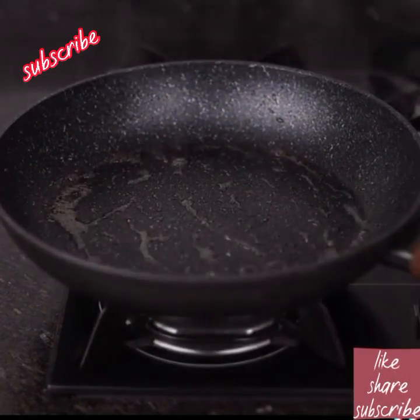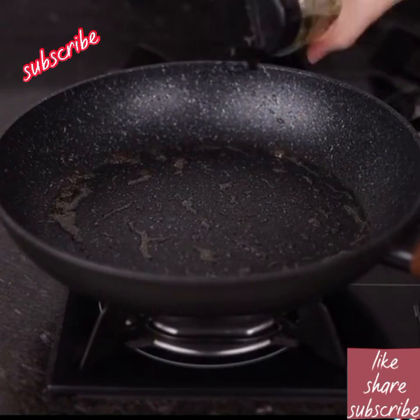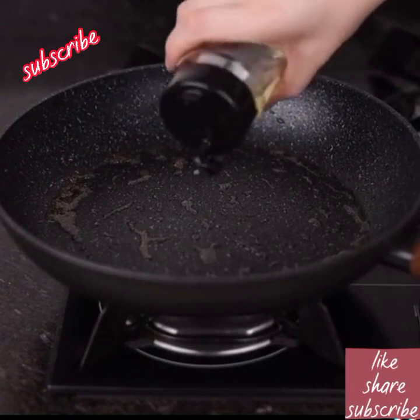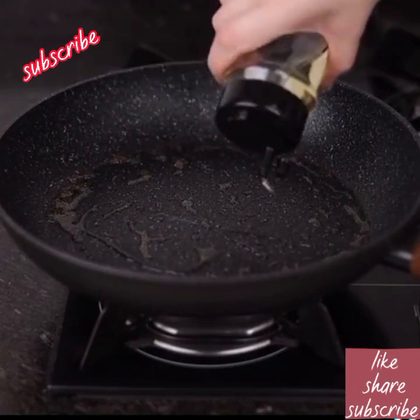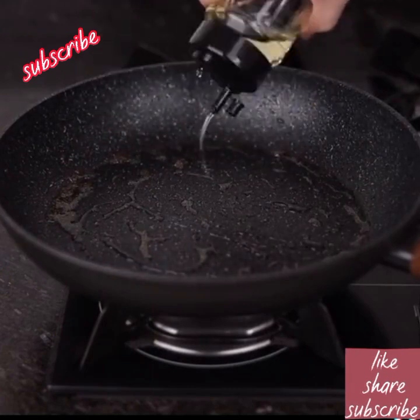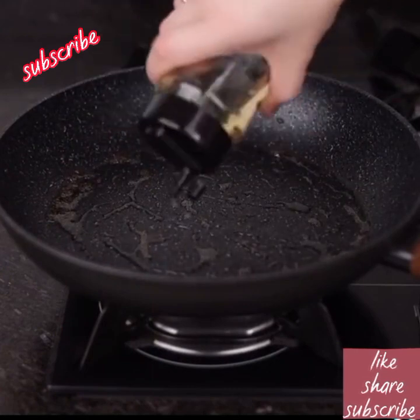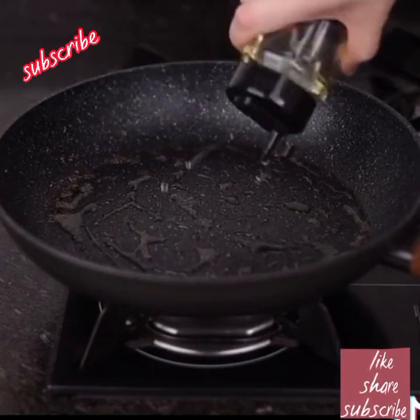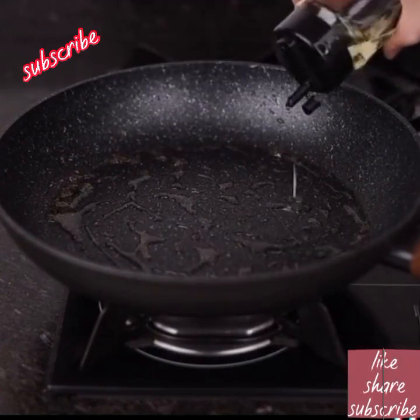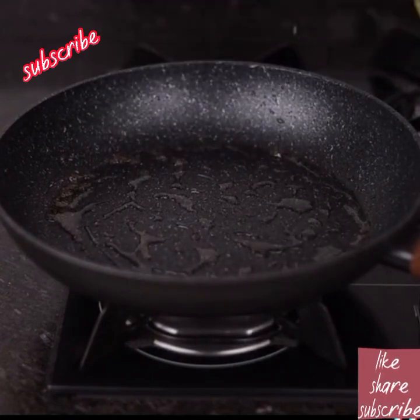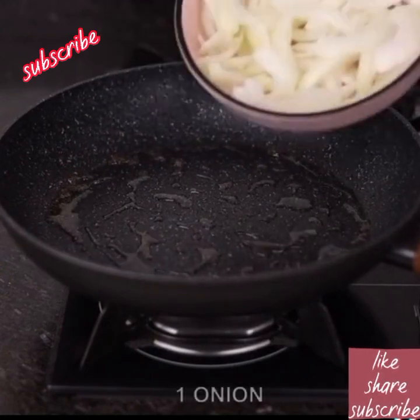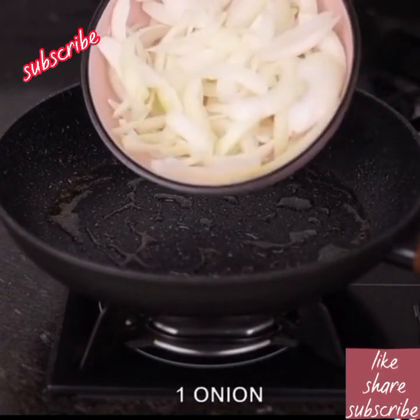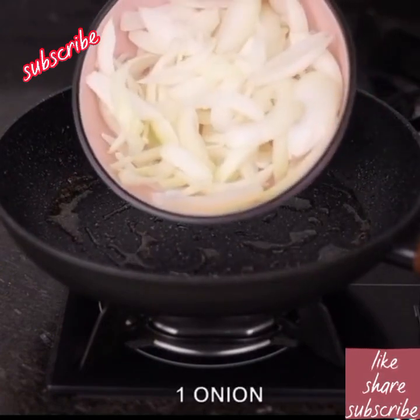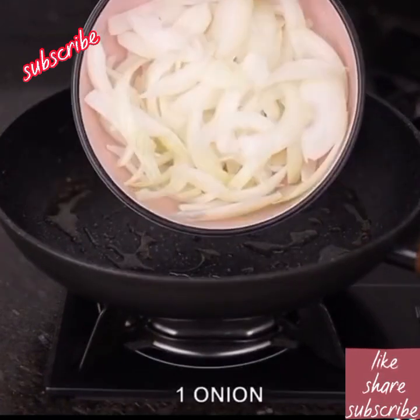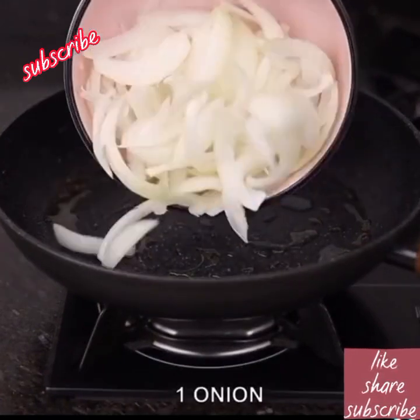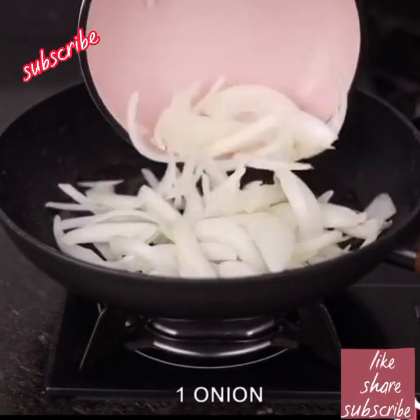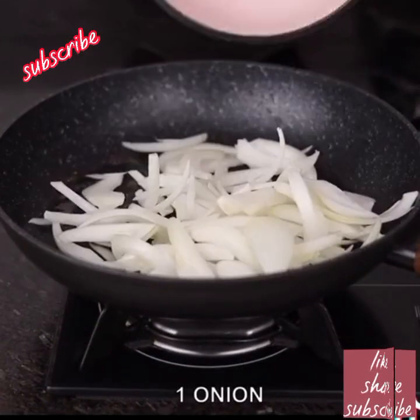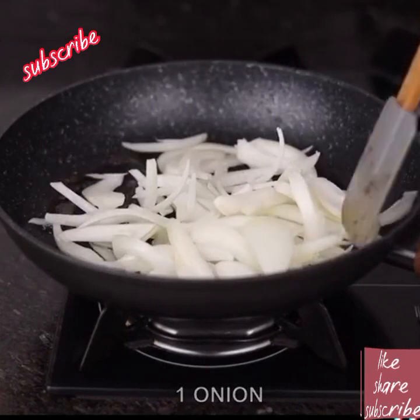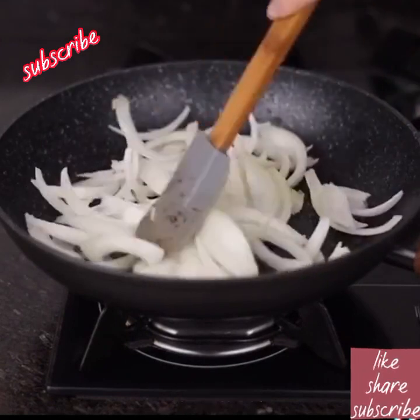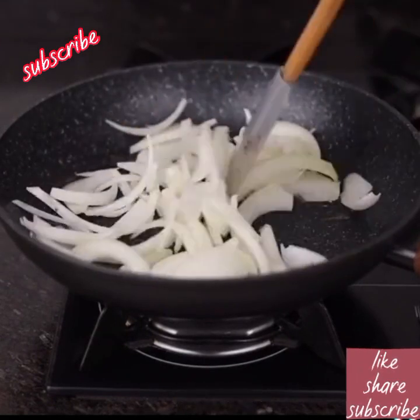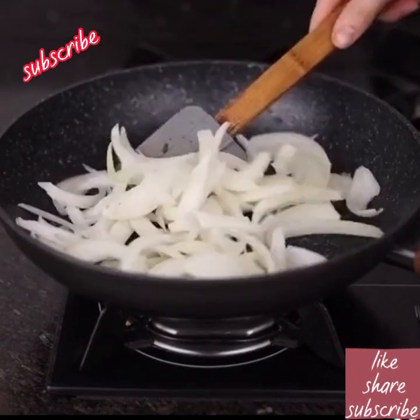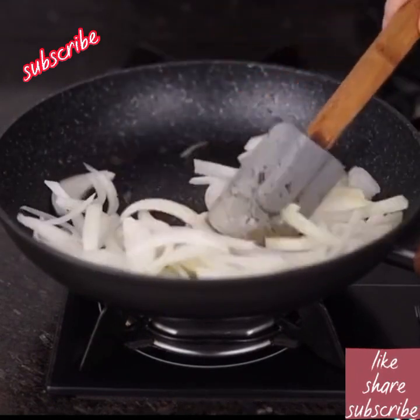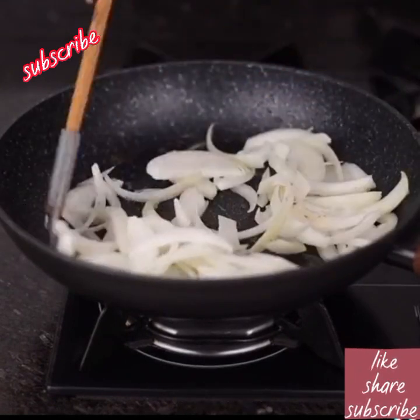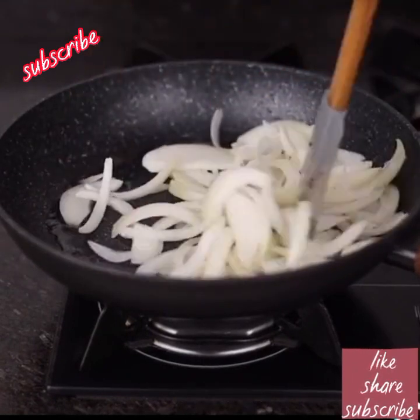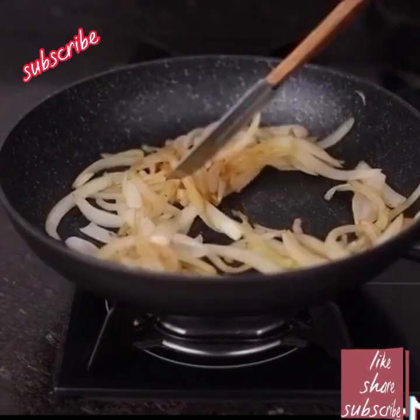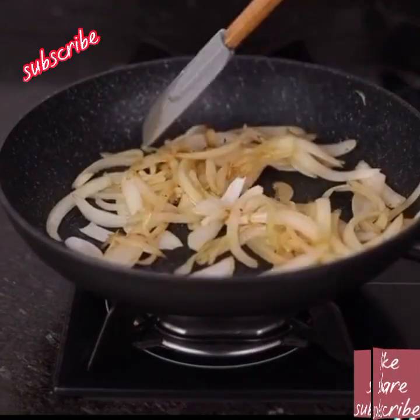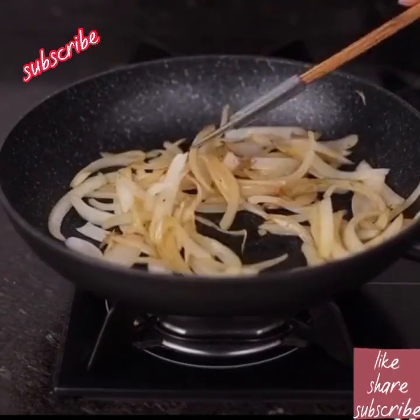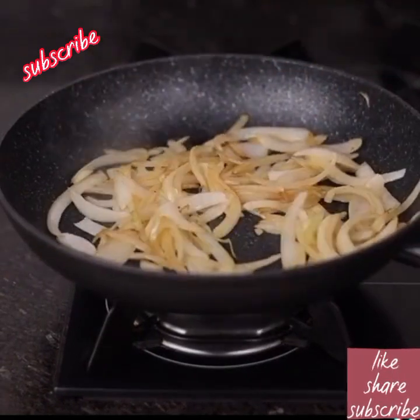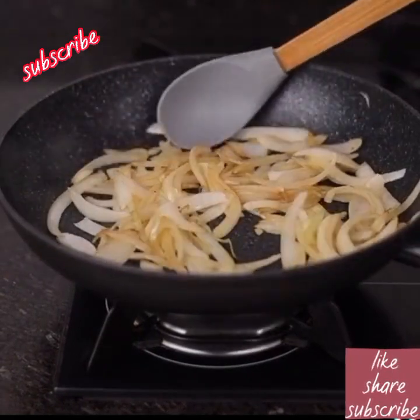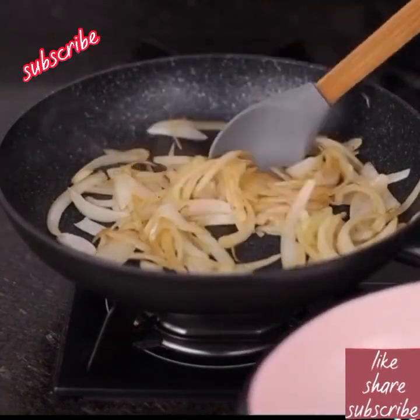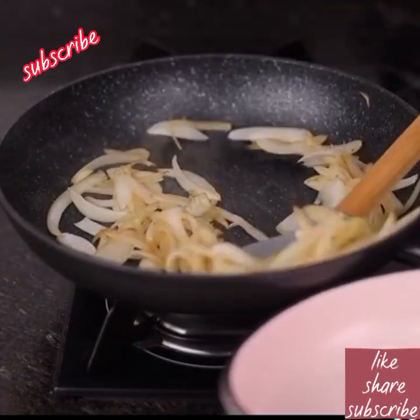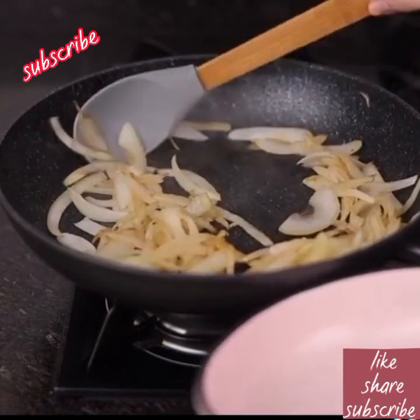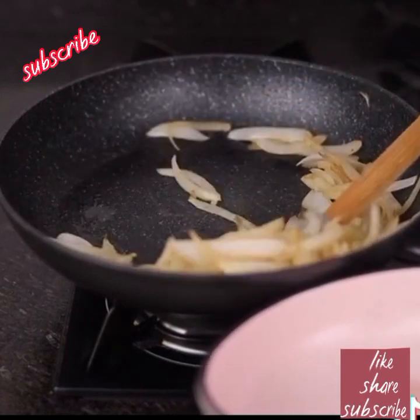Now in the same skillet, add a little more olive oil. Add one onion cut into strips and sauté for five minutes, then remove the onion.